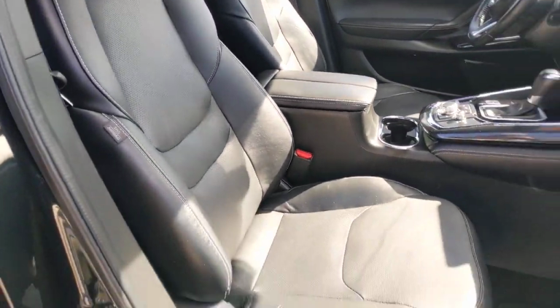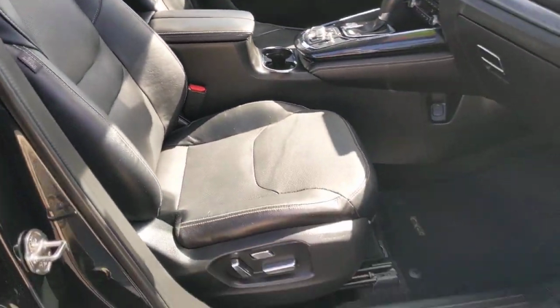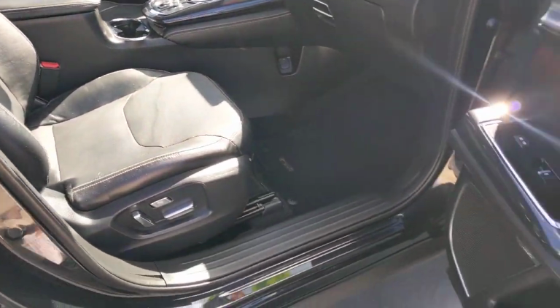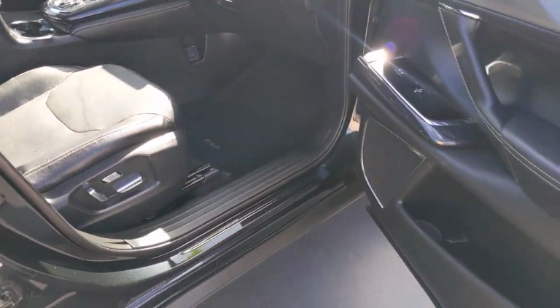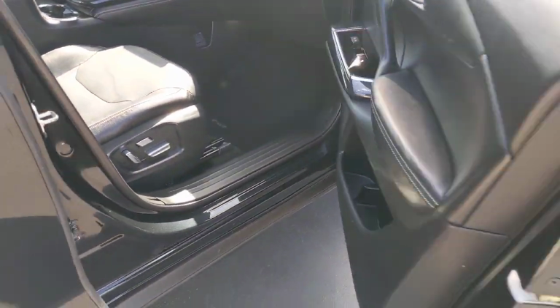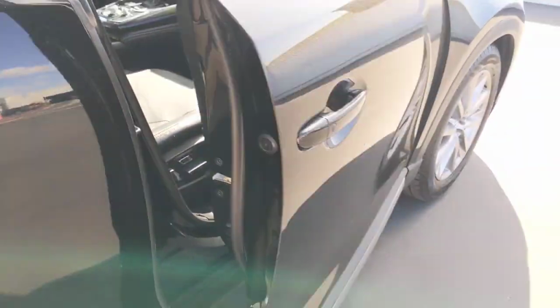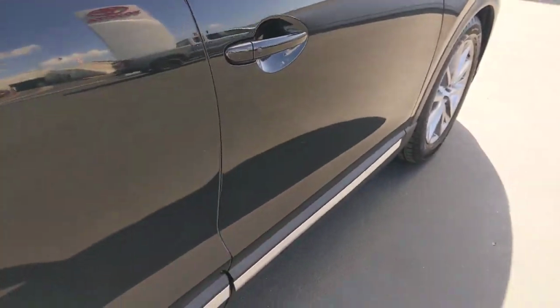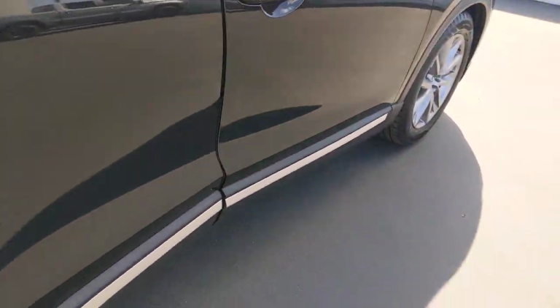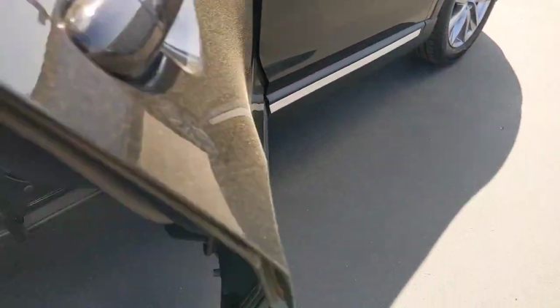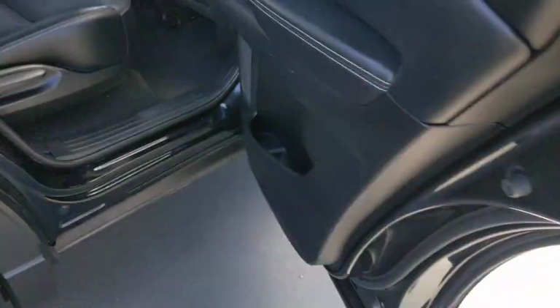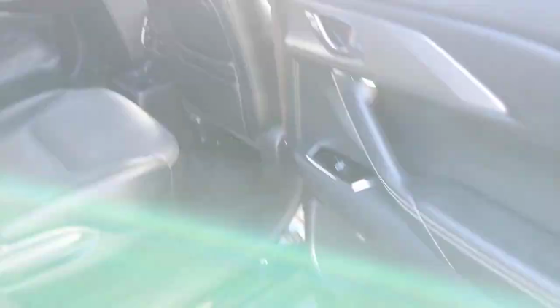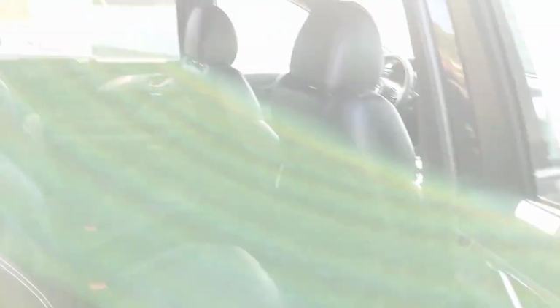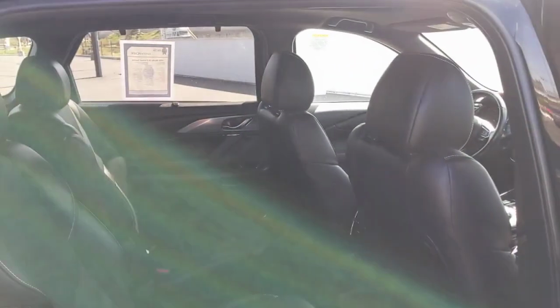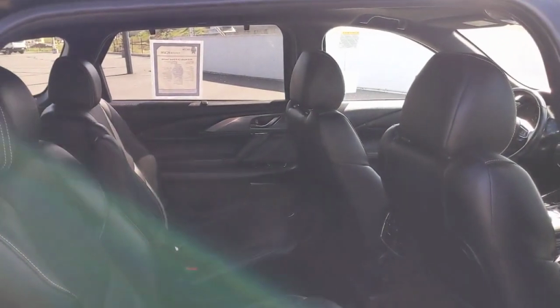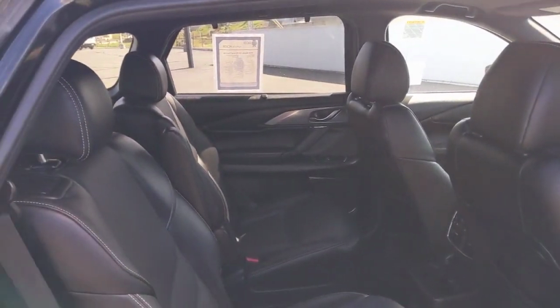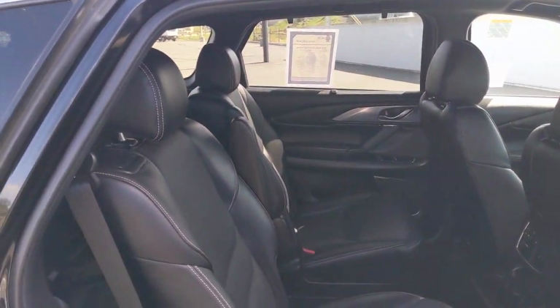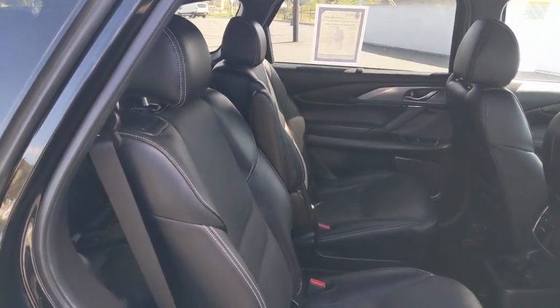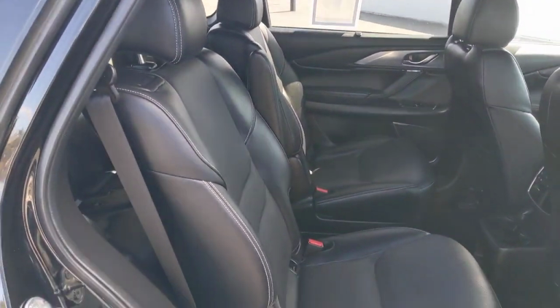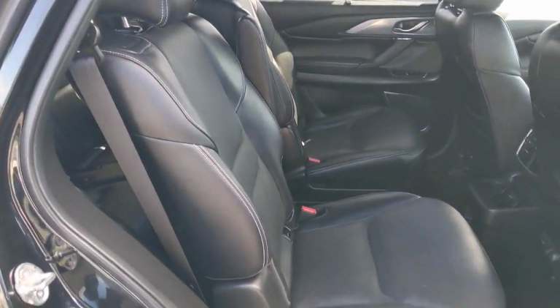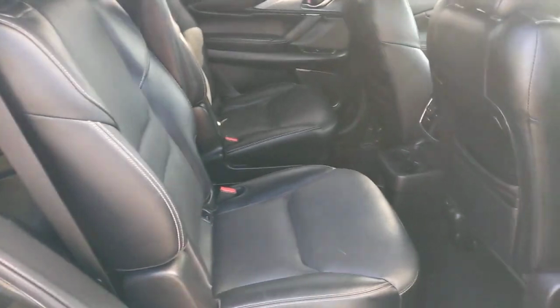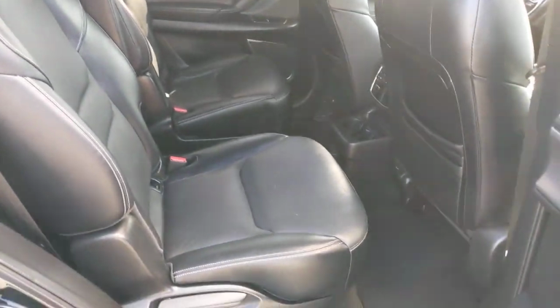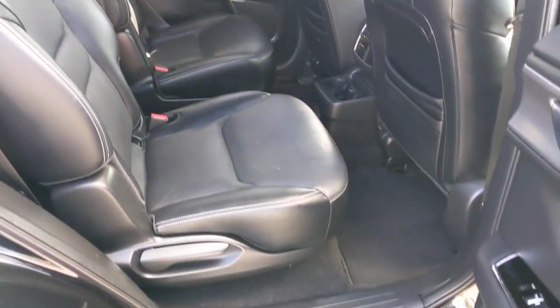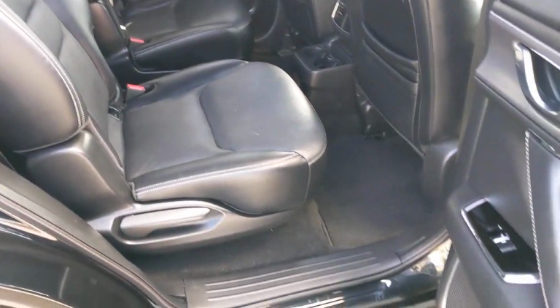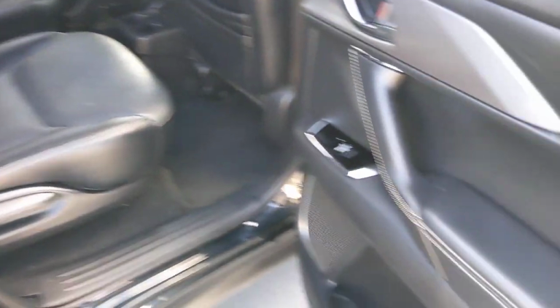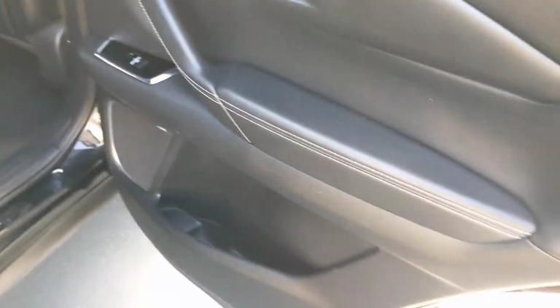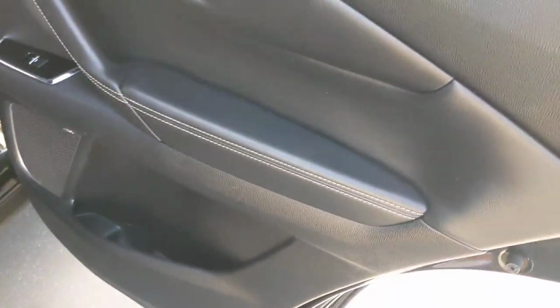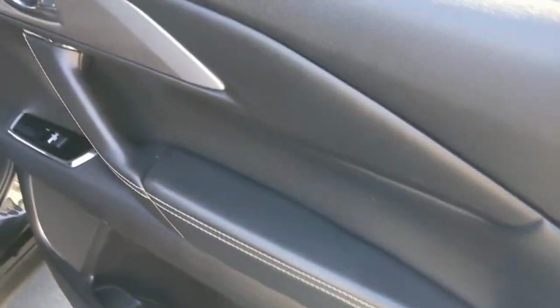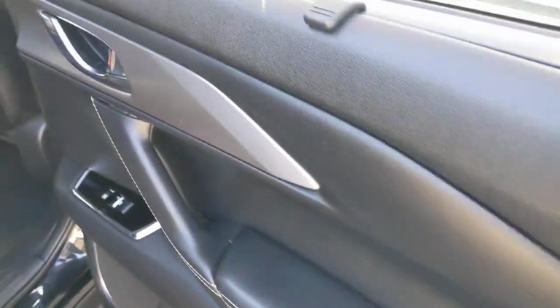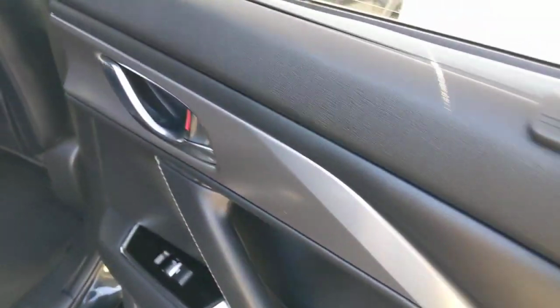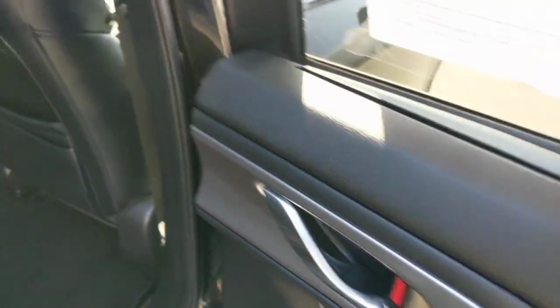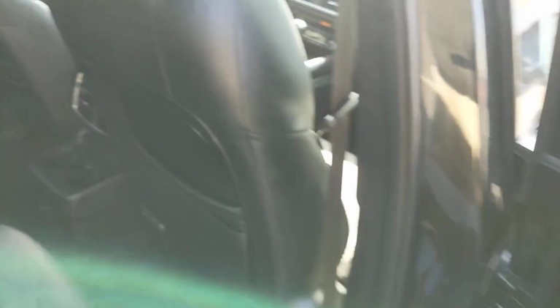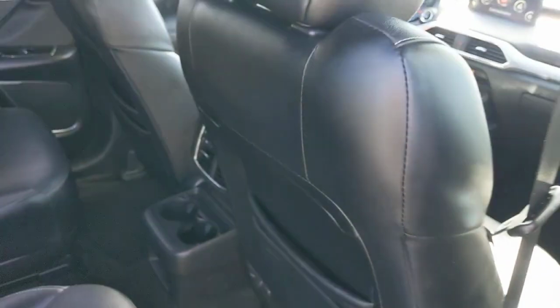Lane departure warning, keyless entry, hands-free liftgate, navigation system, sunroof and moonroof, backup camera, fog lamps, heated rear seat, power passenger seat, keyless start.